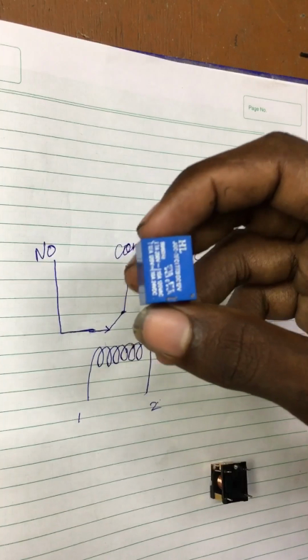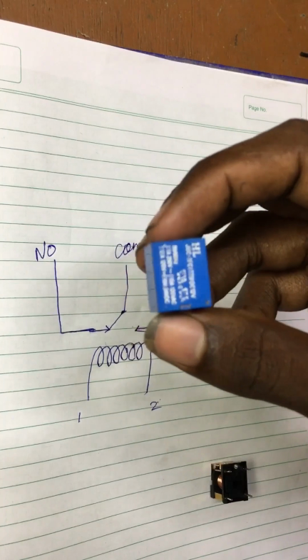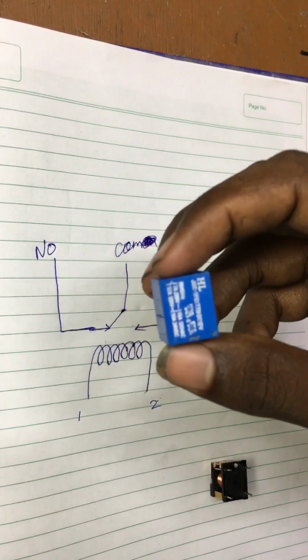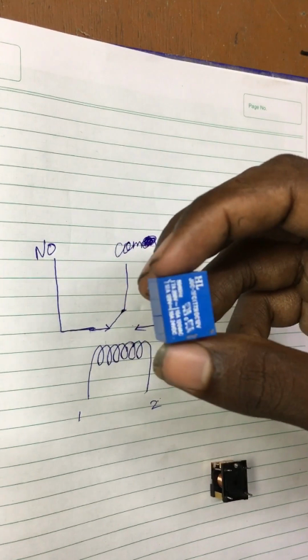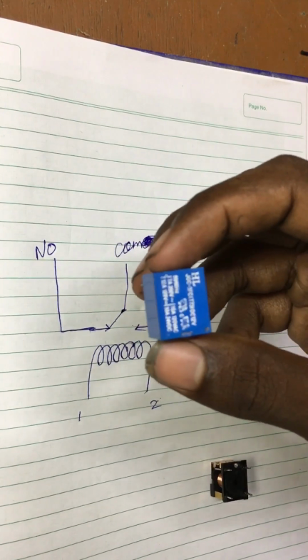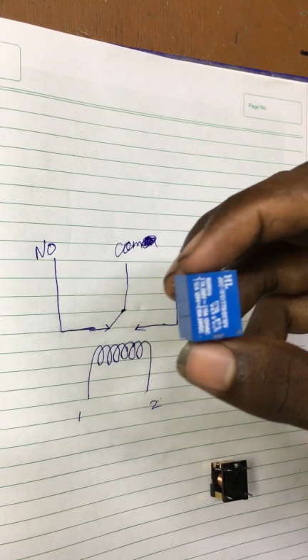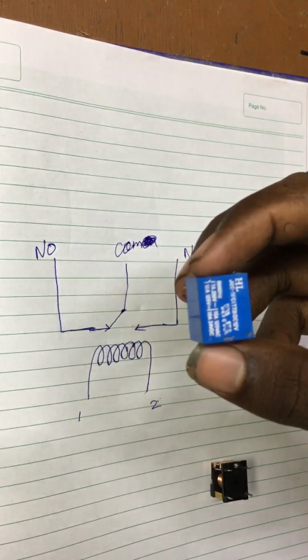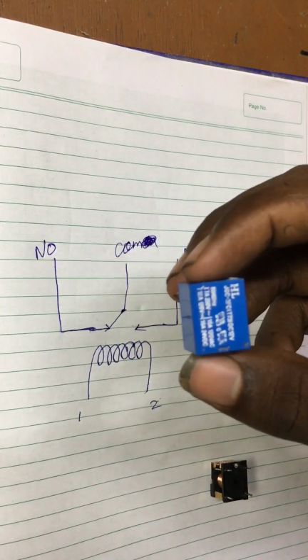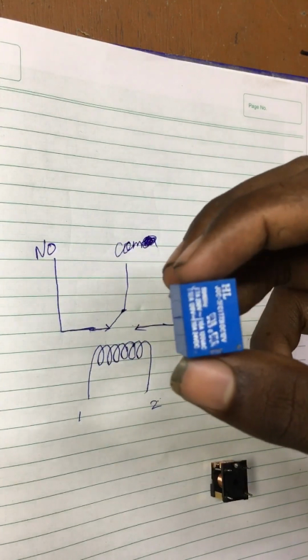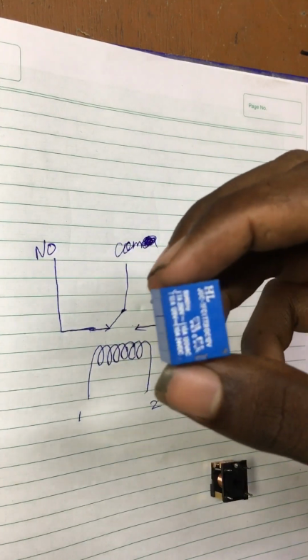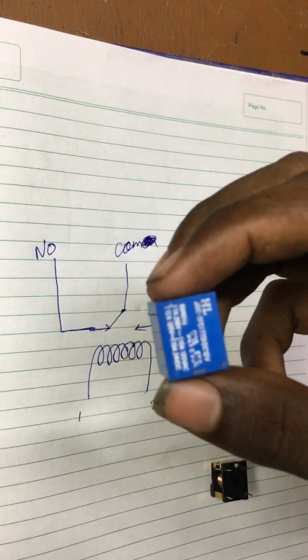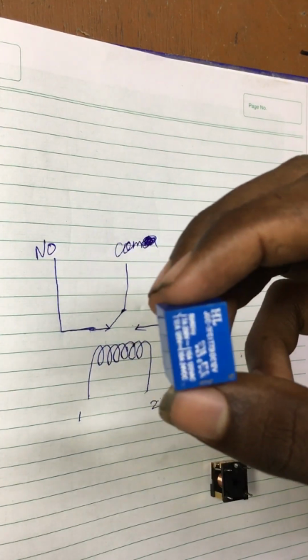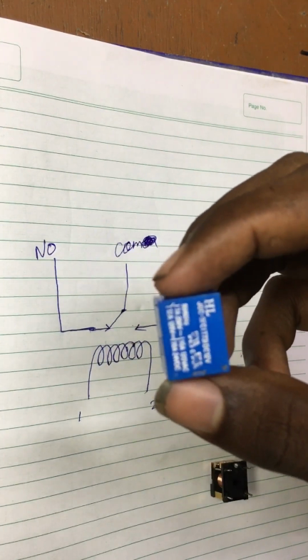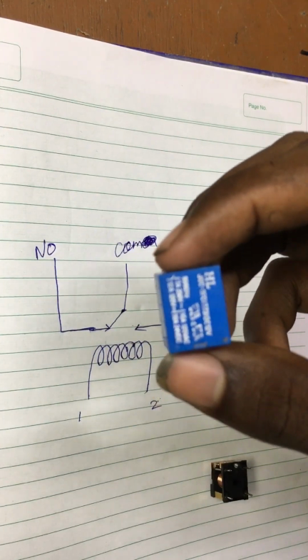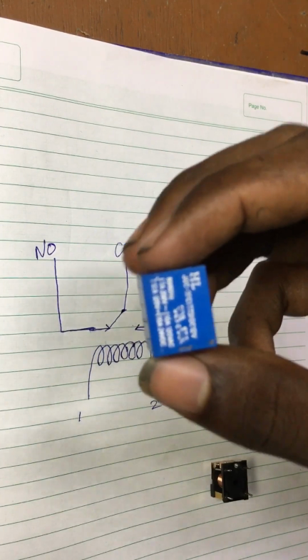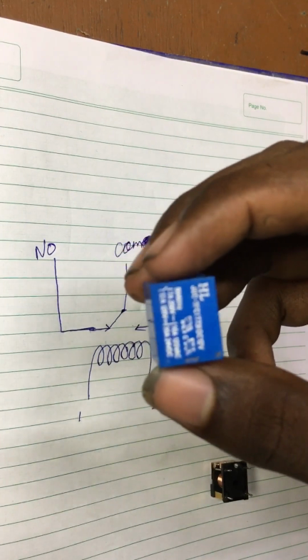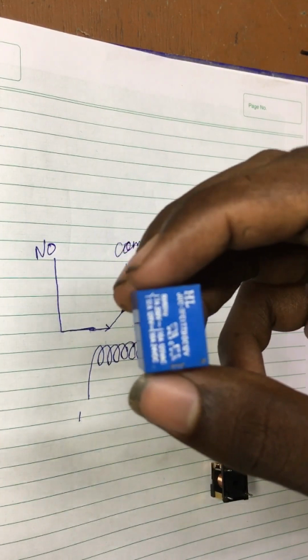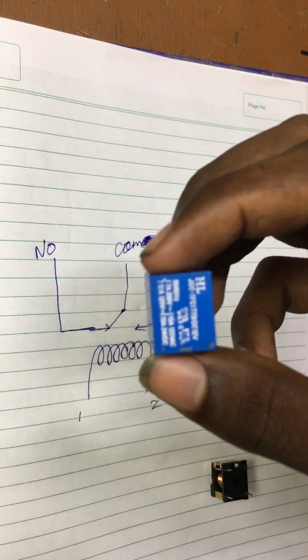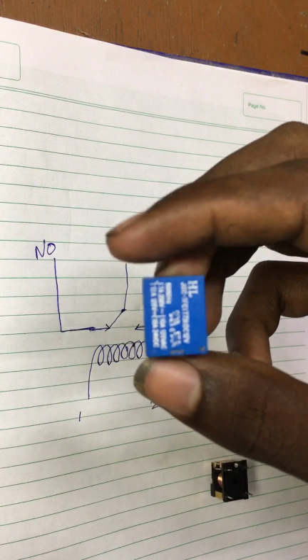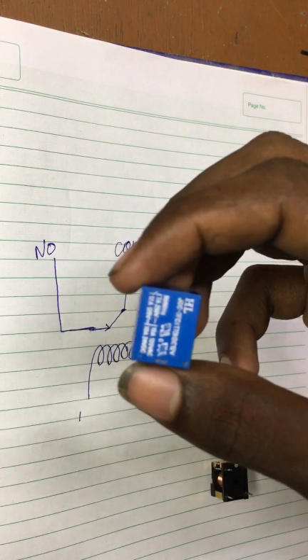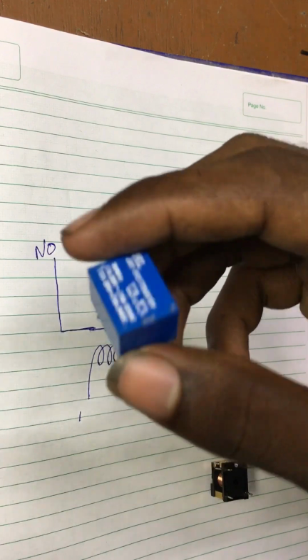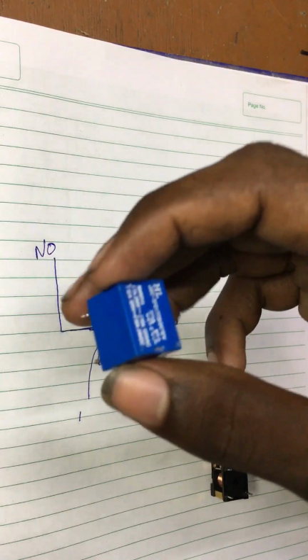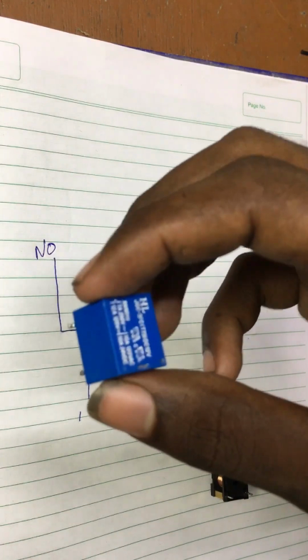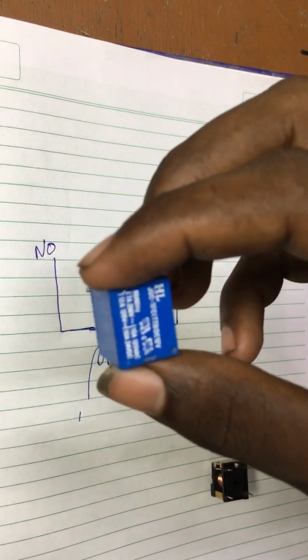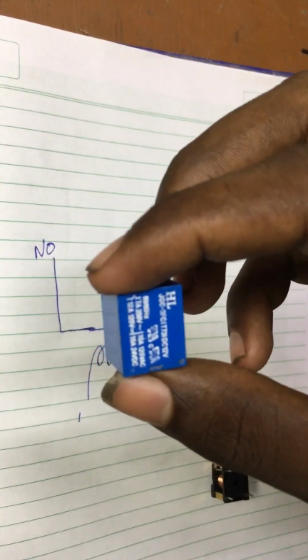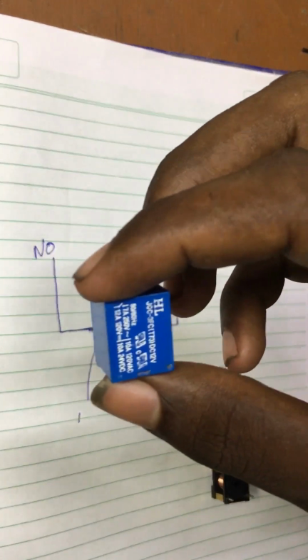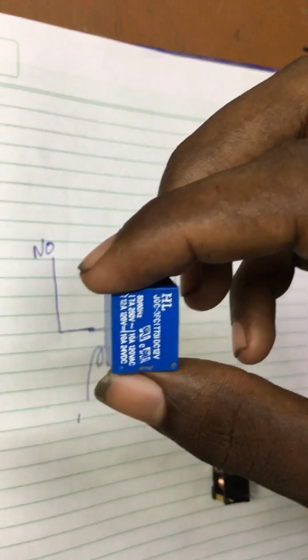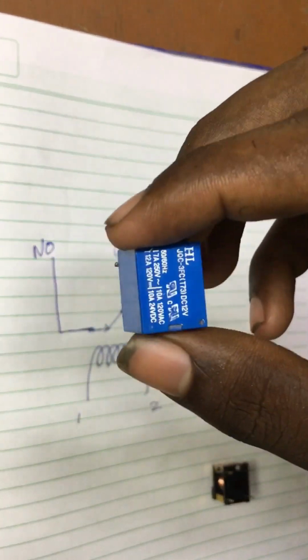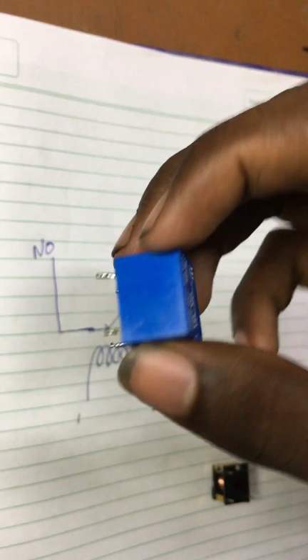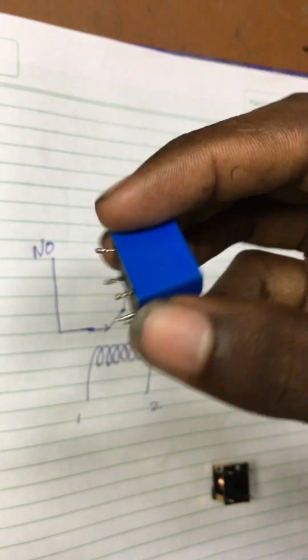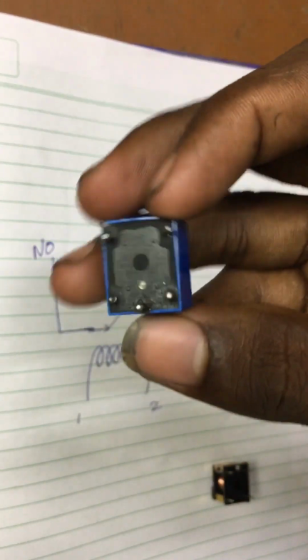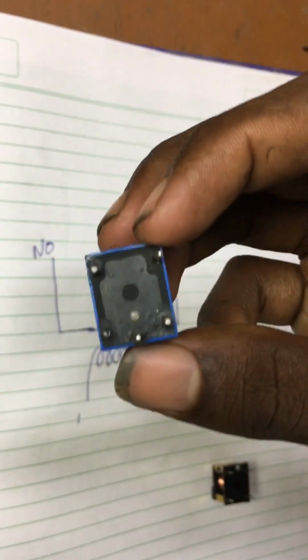Hello guys, welcome to my YouTube channel Green Energy. If you want to check the Electro-Magnetic Relay, here we have 5 pins.